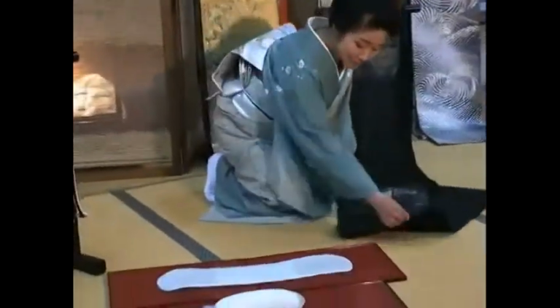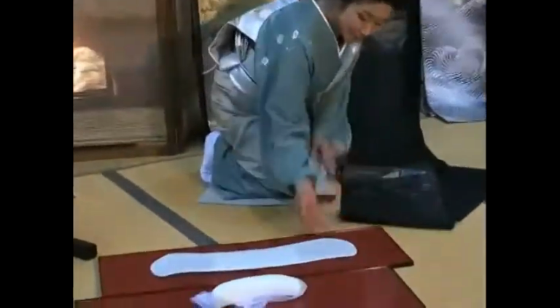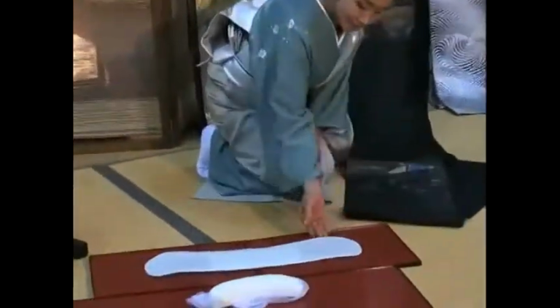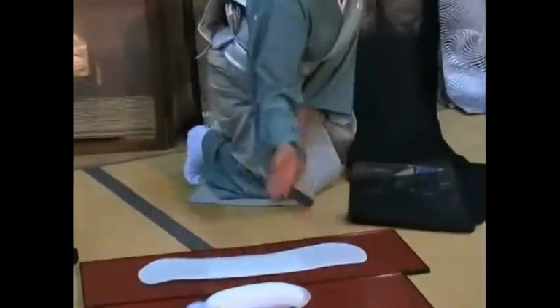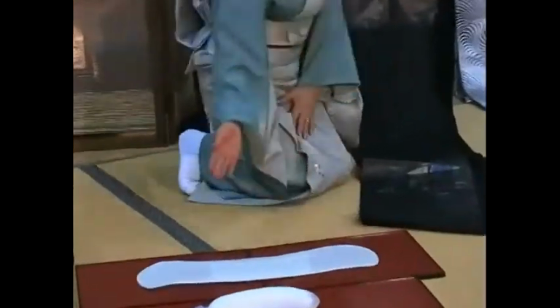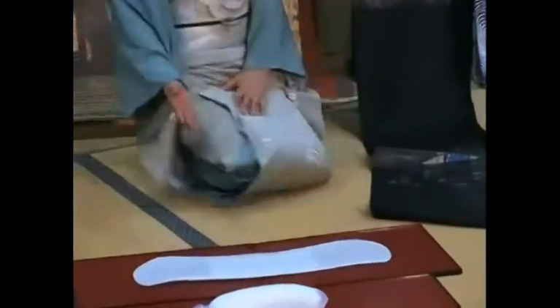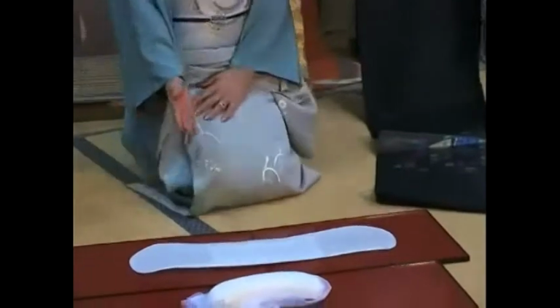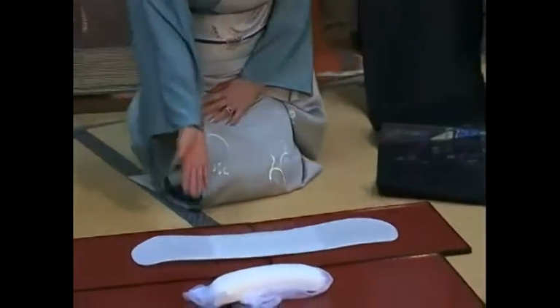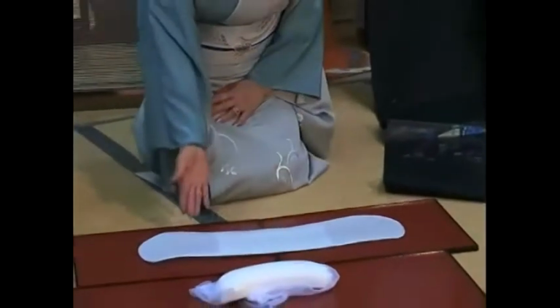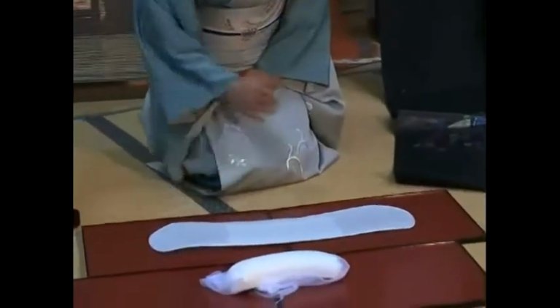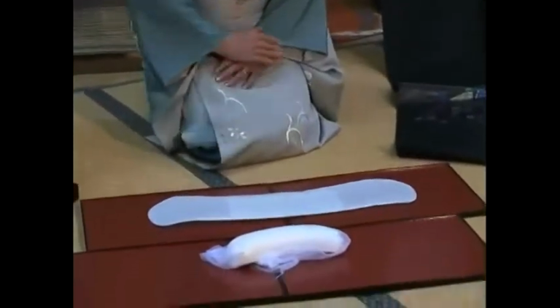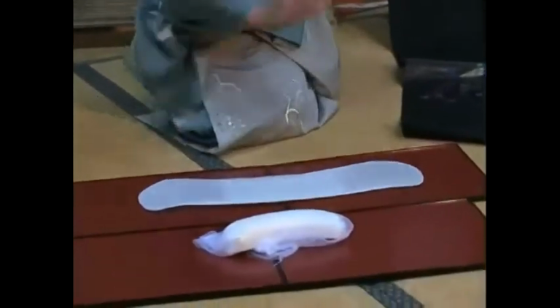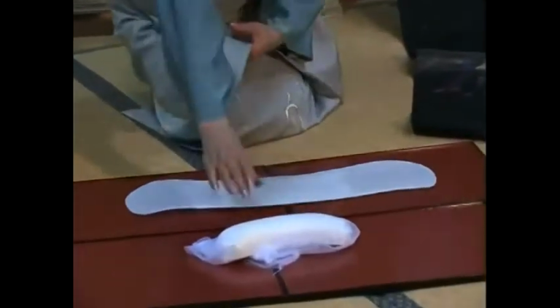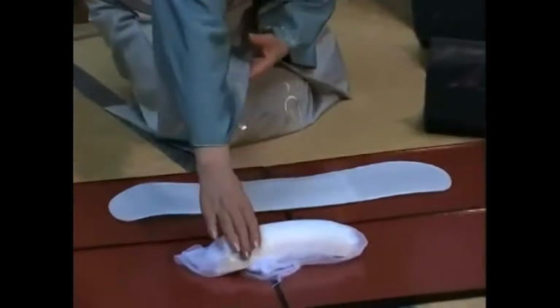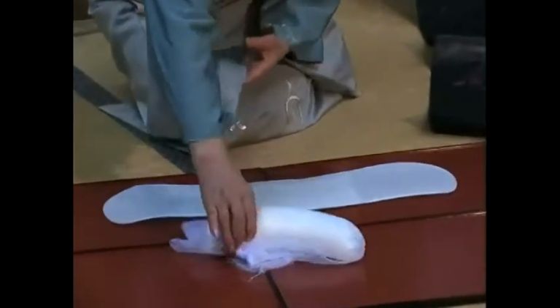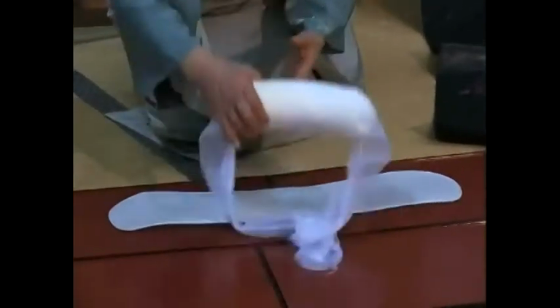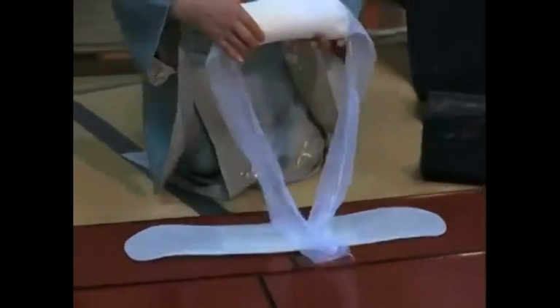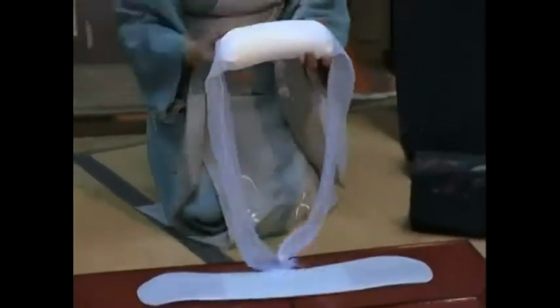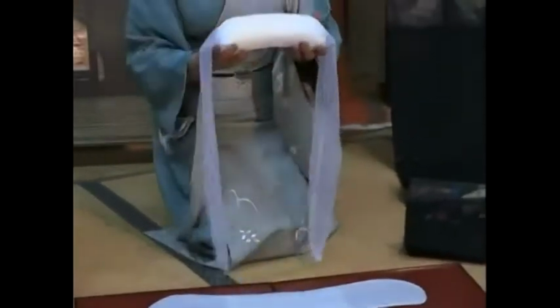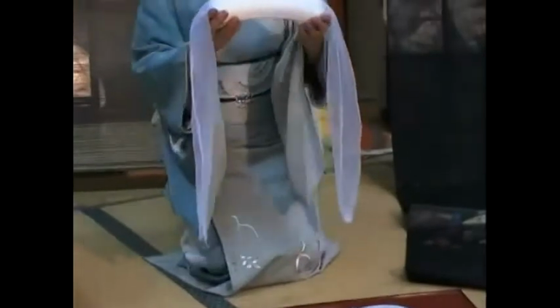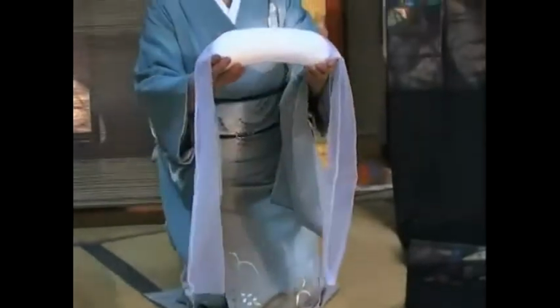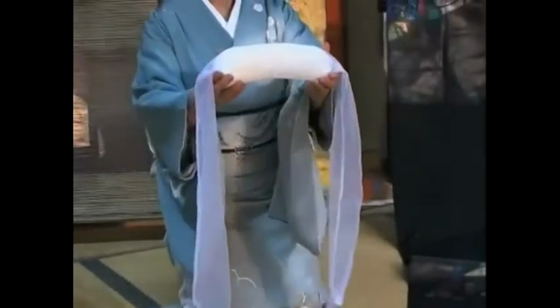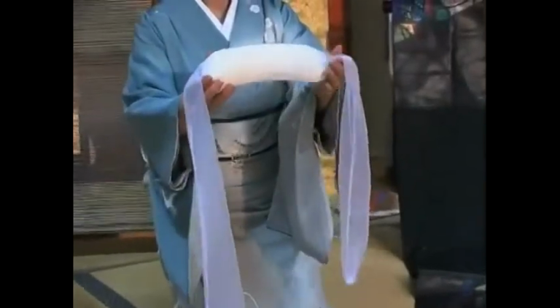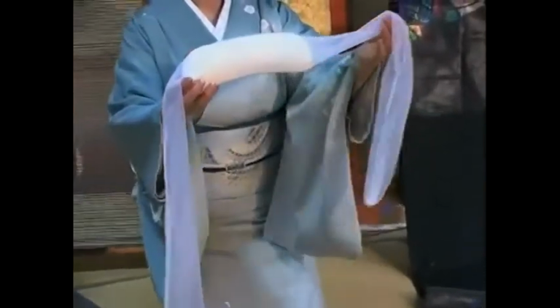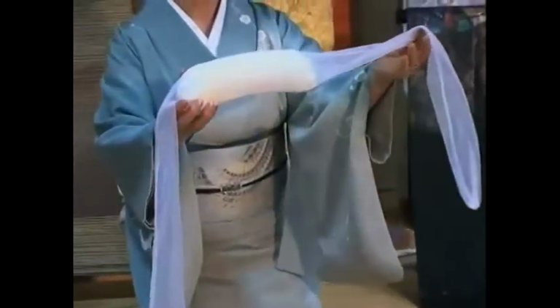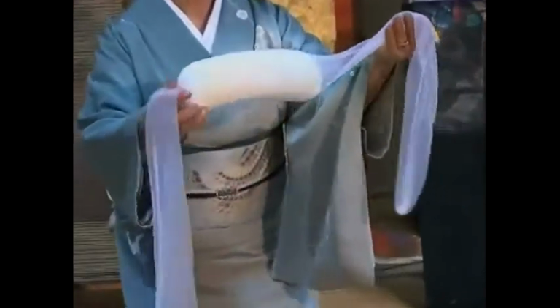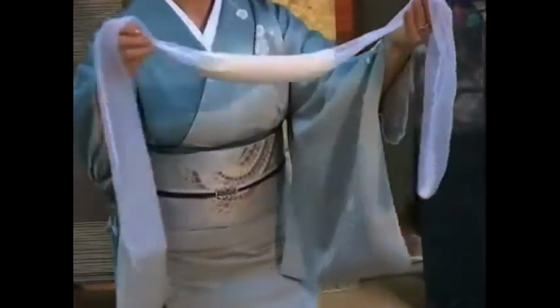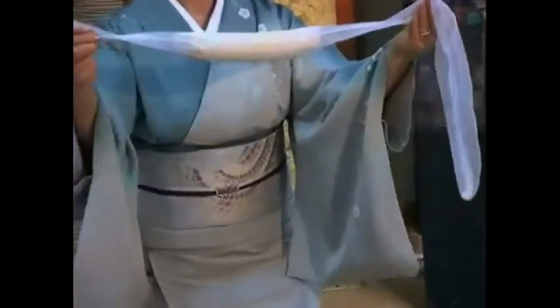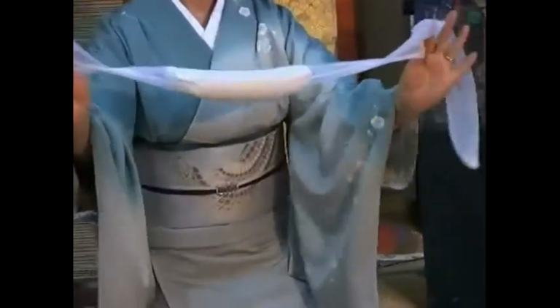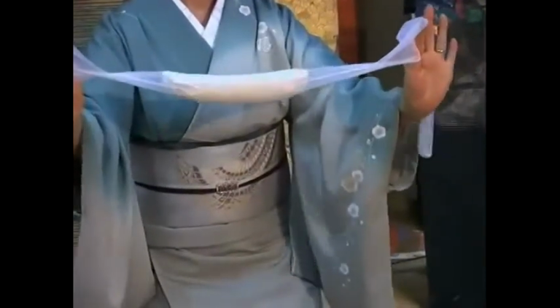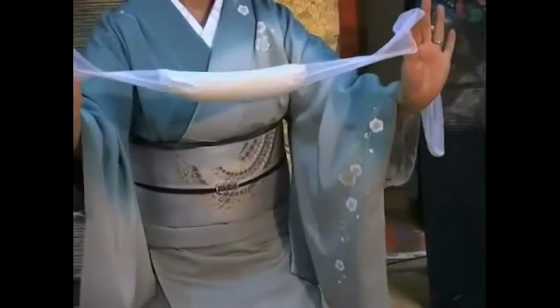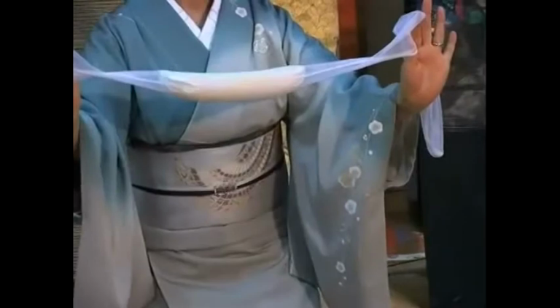This is obi ita, which is used to keep the obi from wrinkling. This is obi makura, which is a pad placed in the obi to keep a necessary form. Notice the loose cloth on both sides of the obi makura.